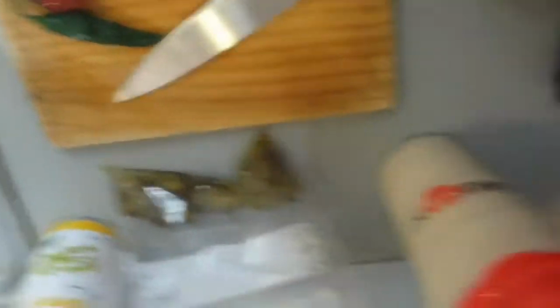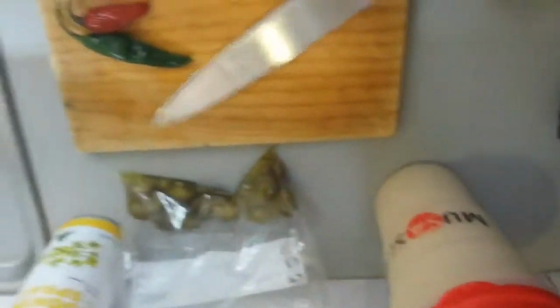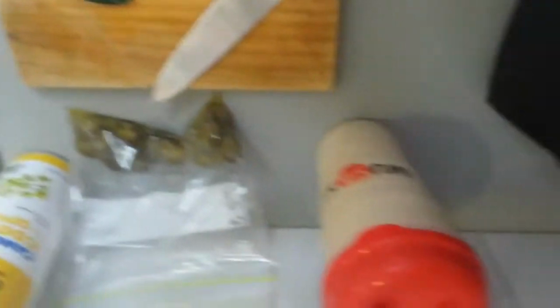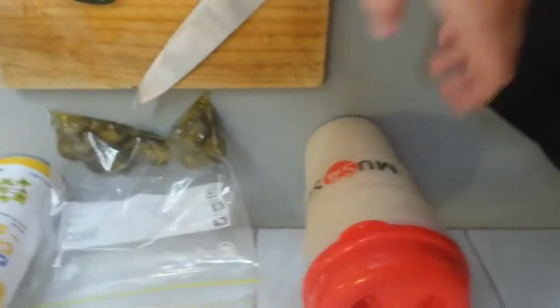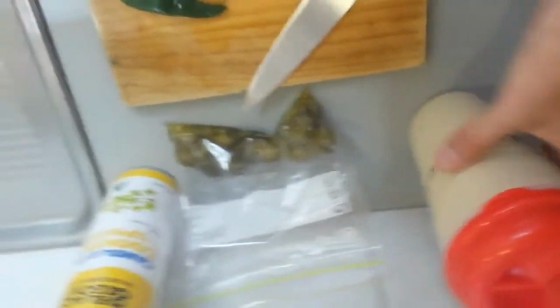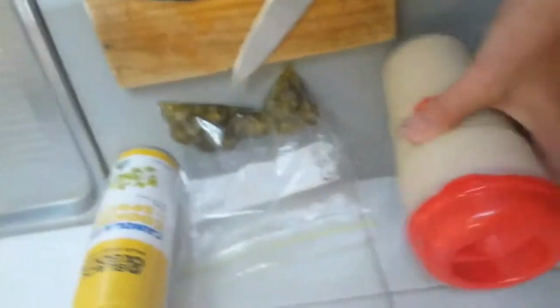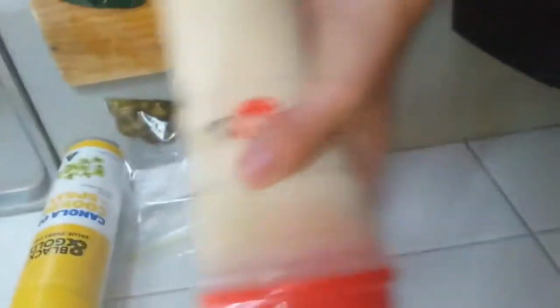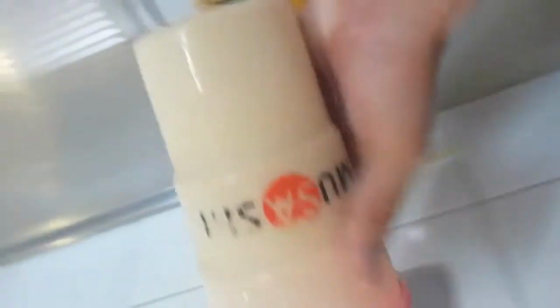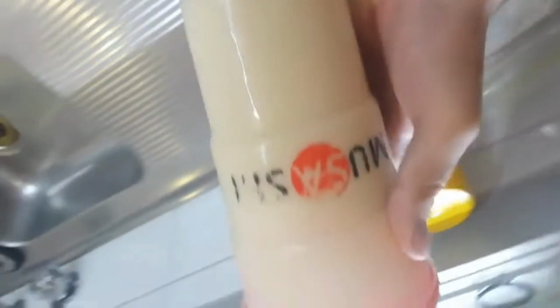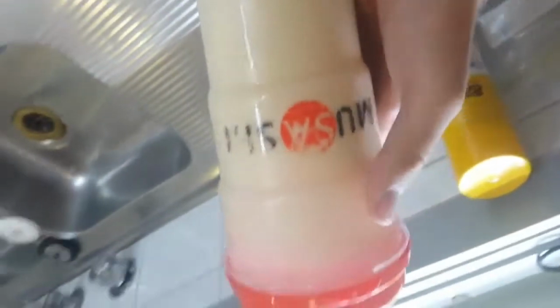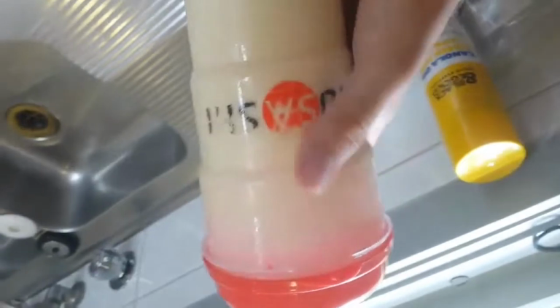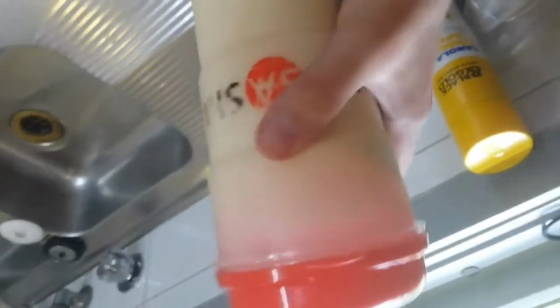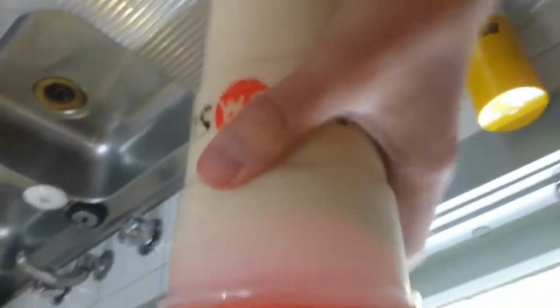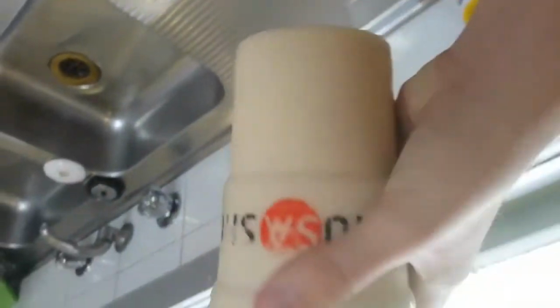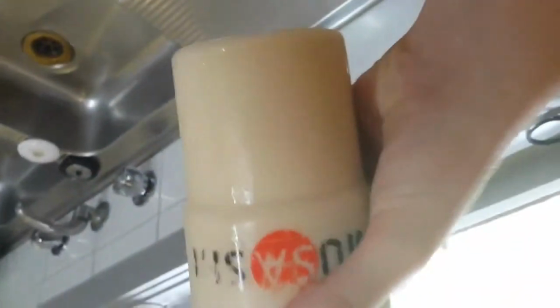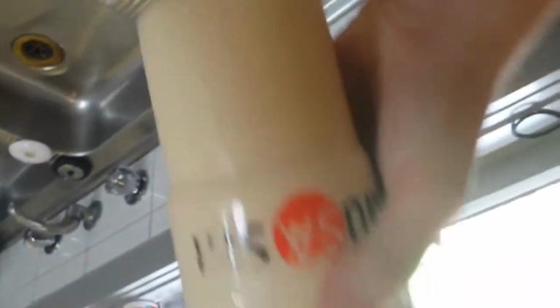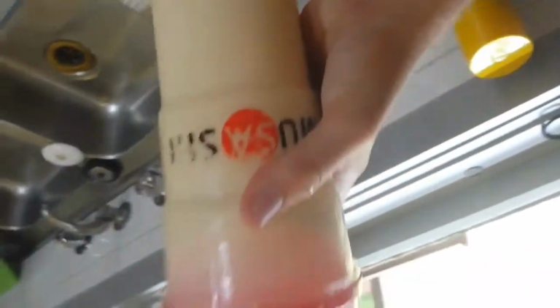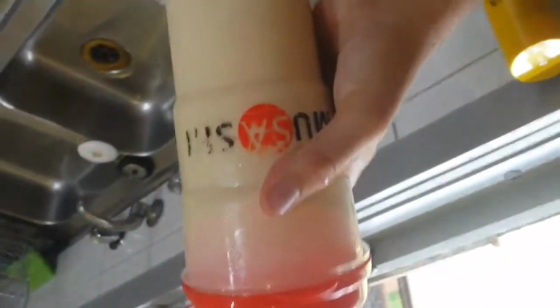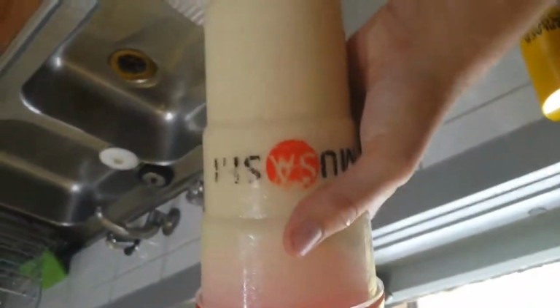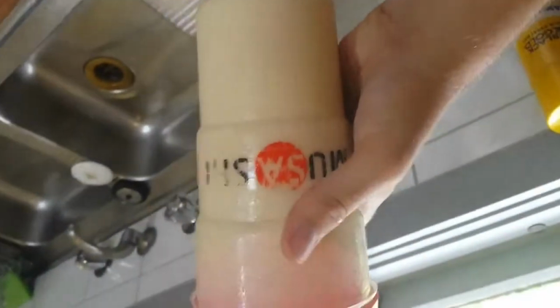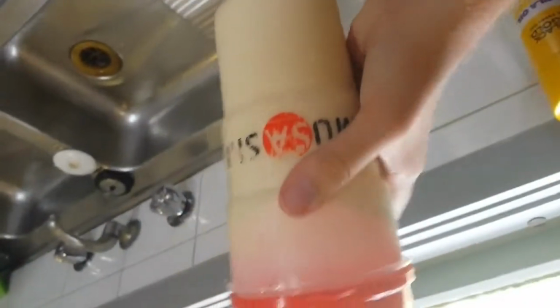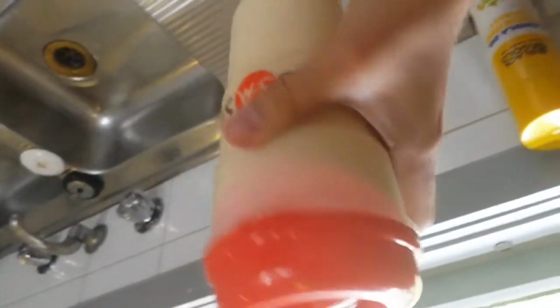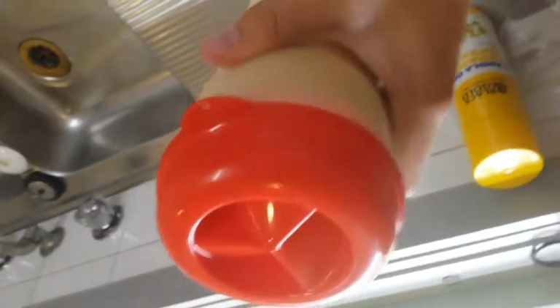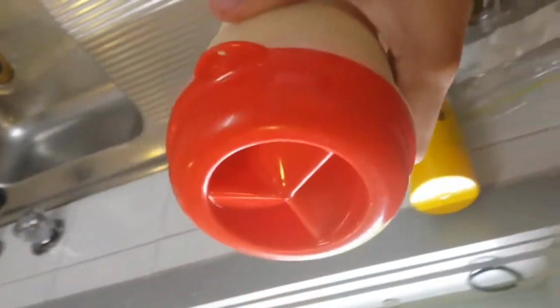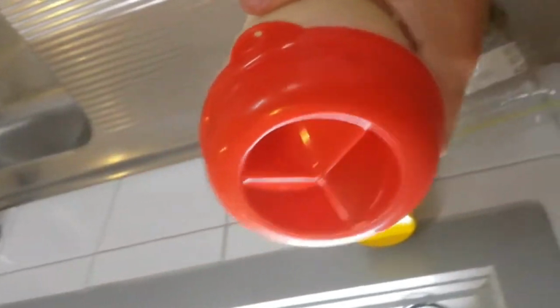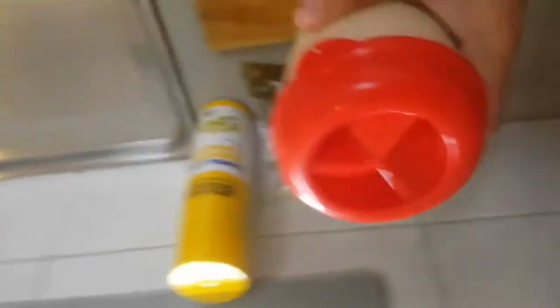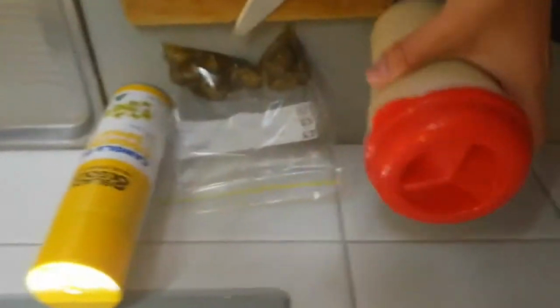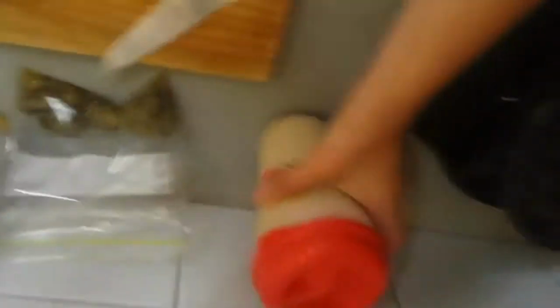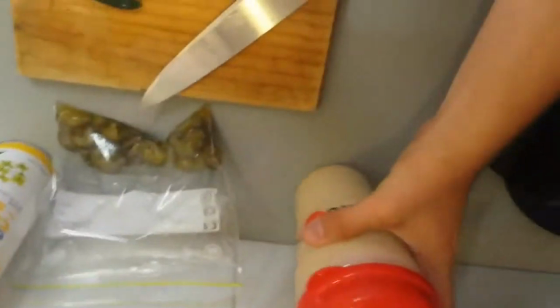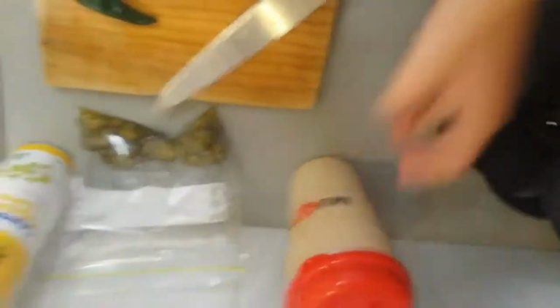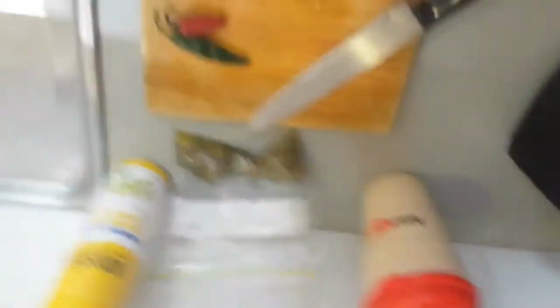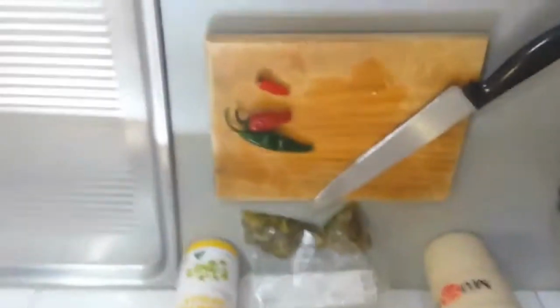I've made a waffle mix this time — it doesn't smell the best, but it probably should taste the best. I haven't had it before, so let's see how it goes.